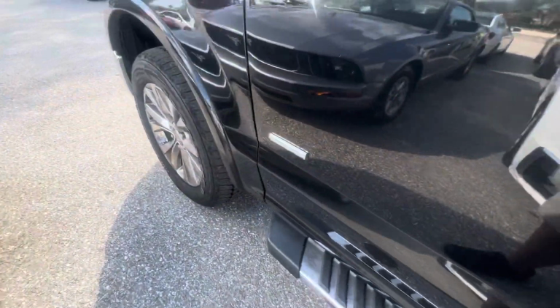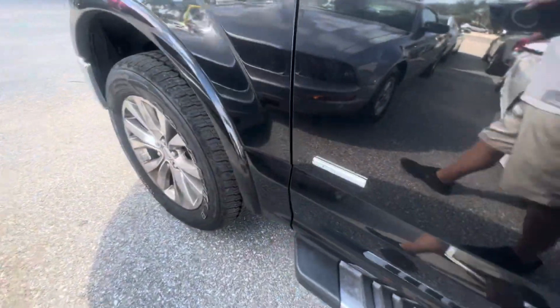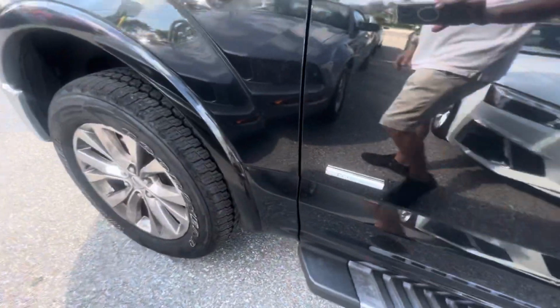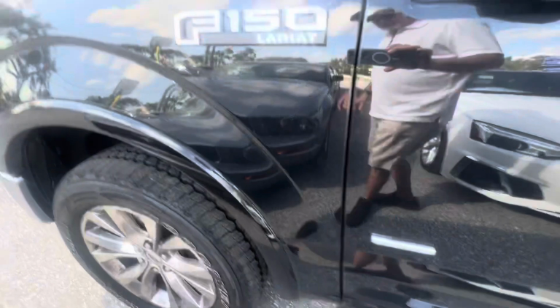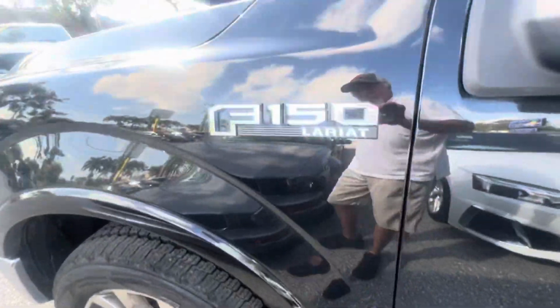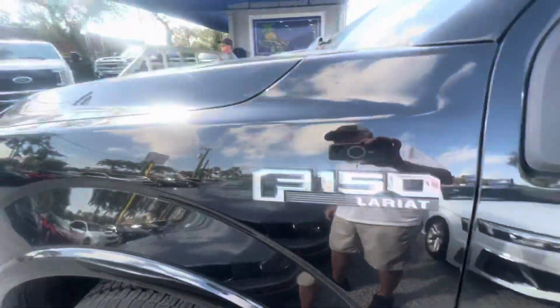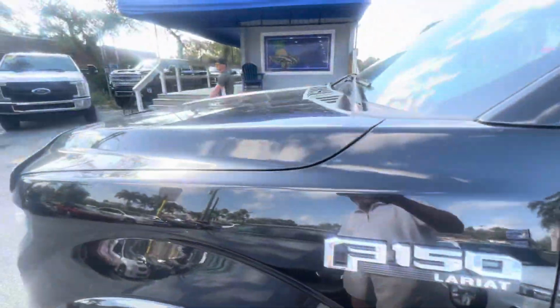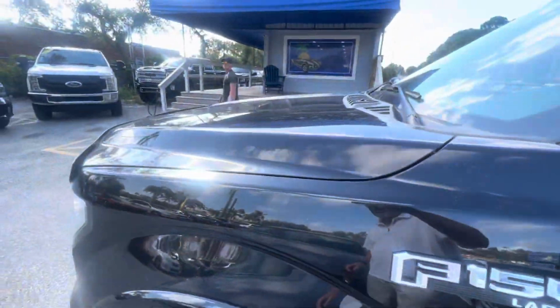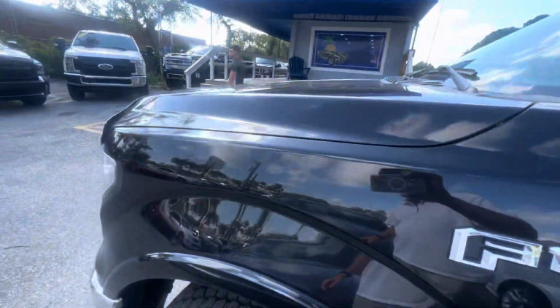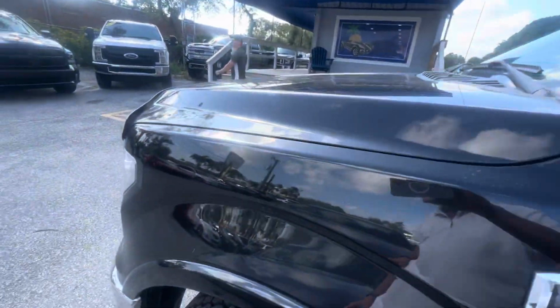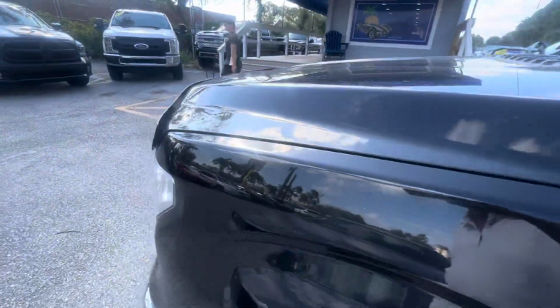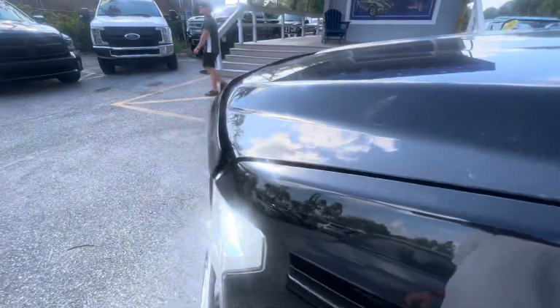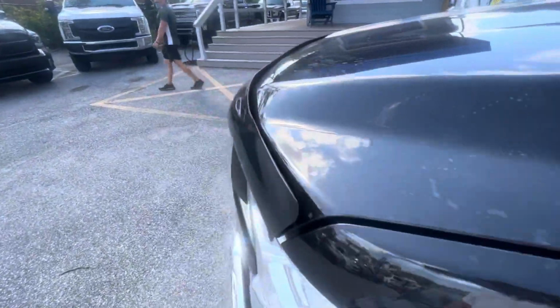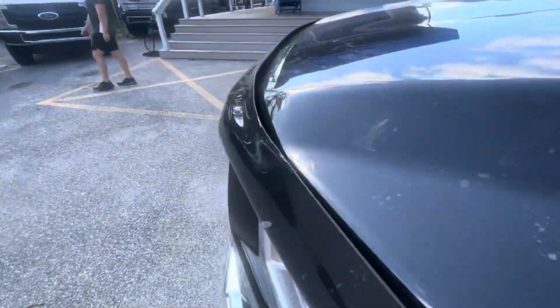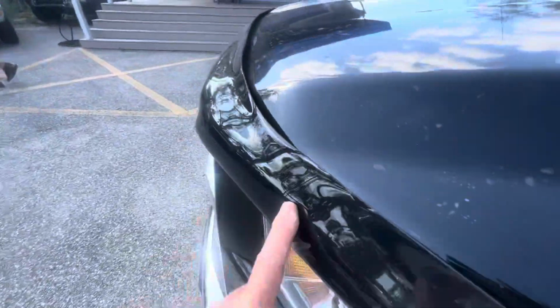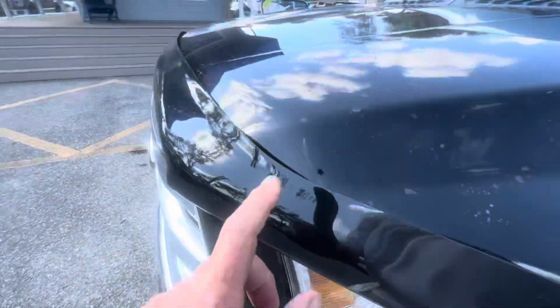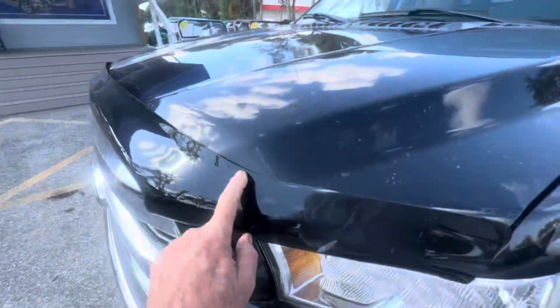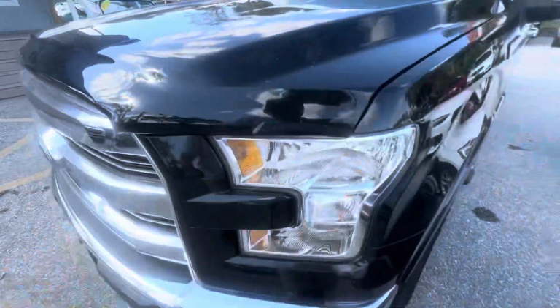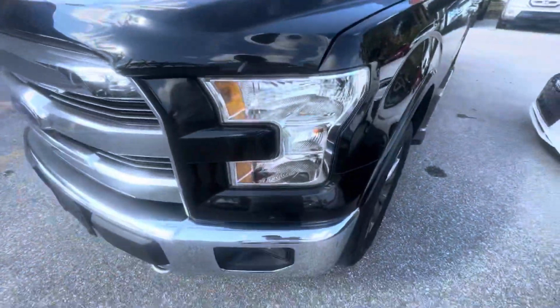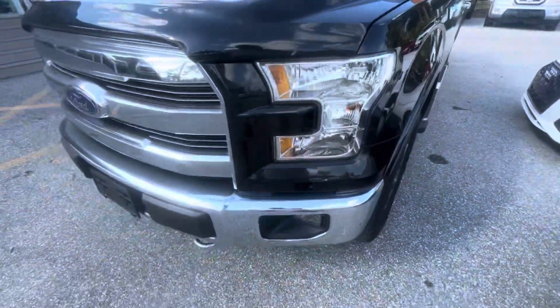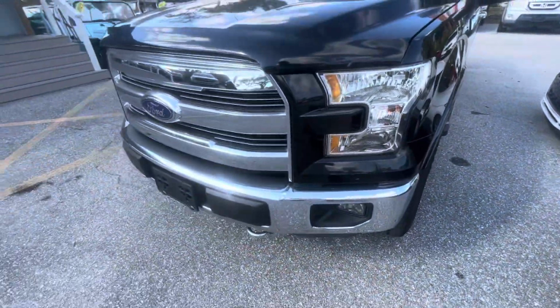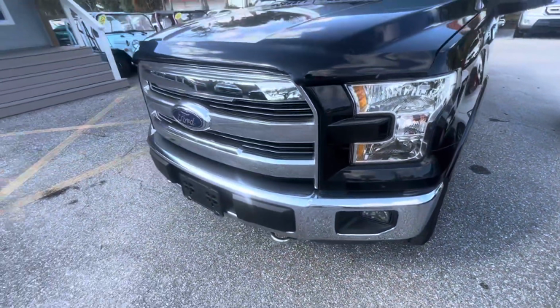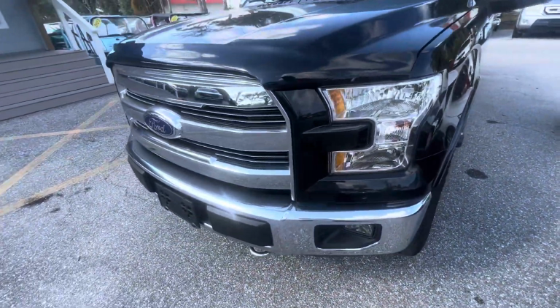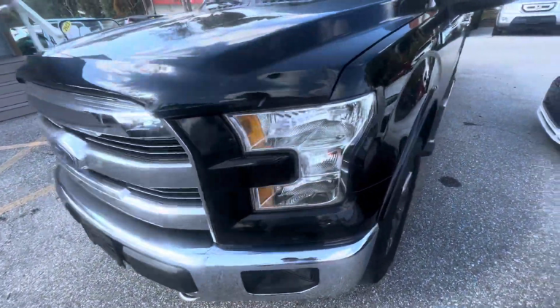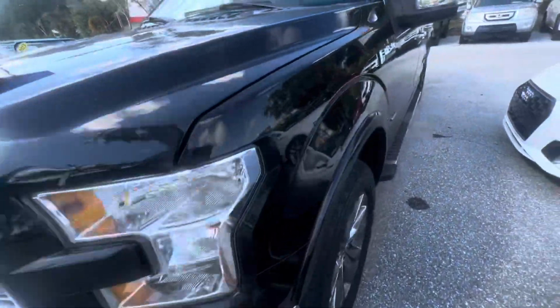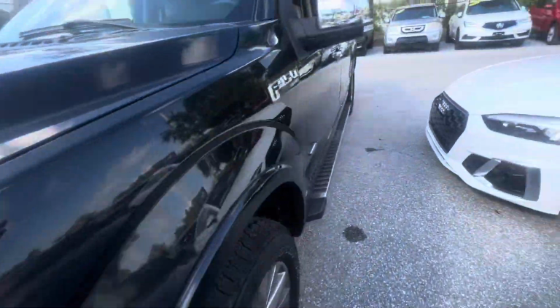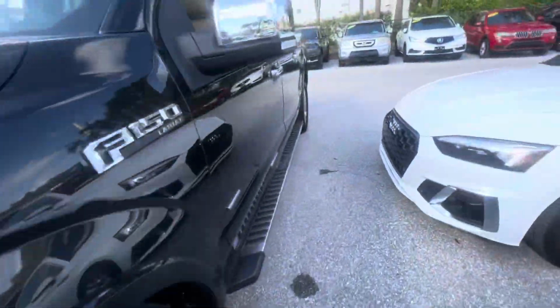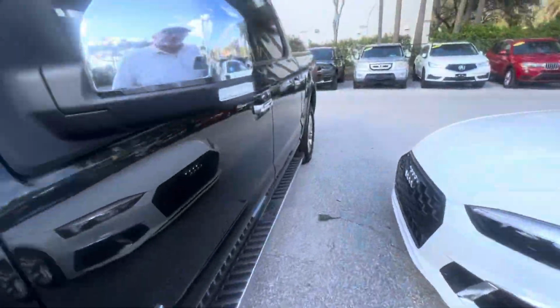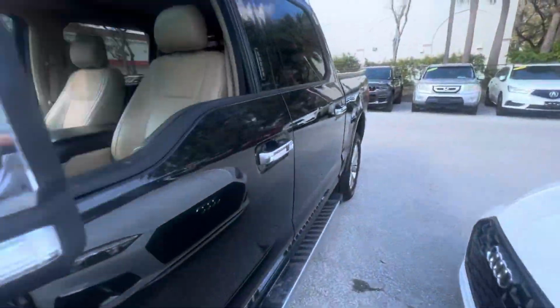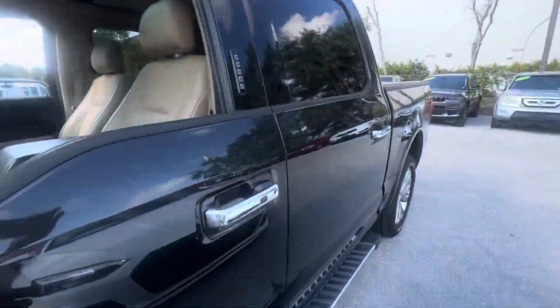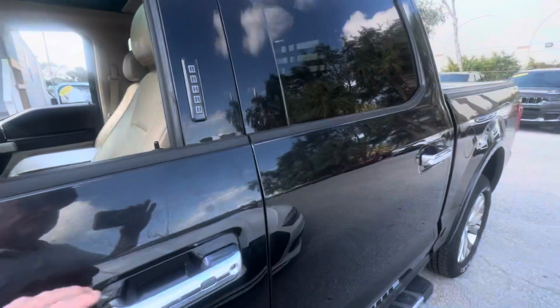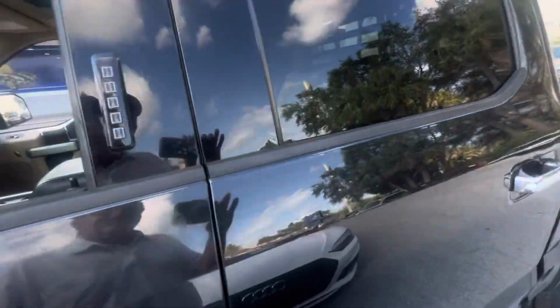All tires look brand-new on it — all four of them. So great condition, really nice condition Lariat. It's got the front screen bug shield on it.